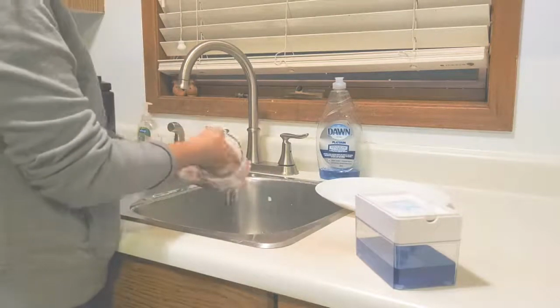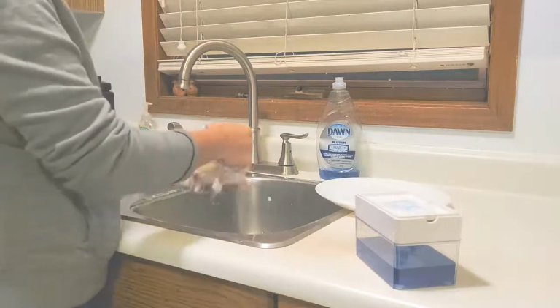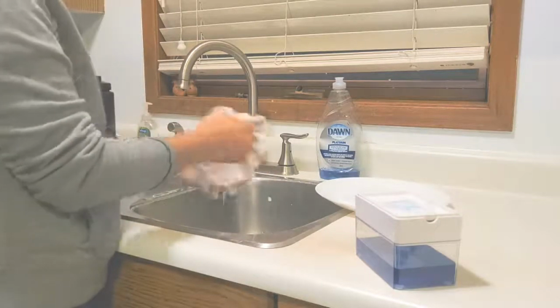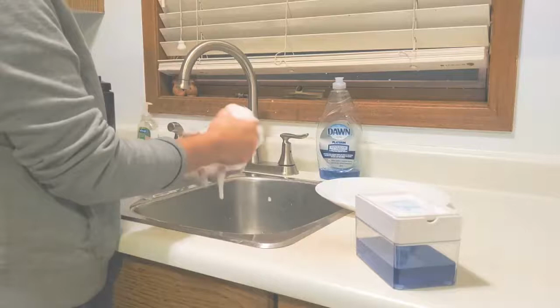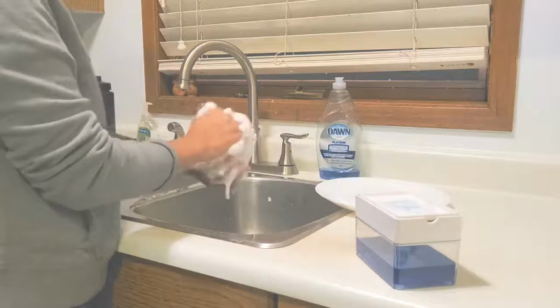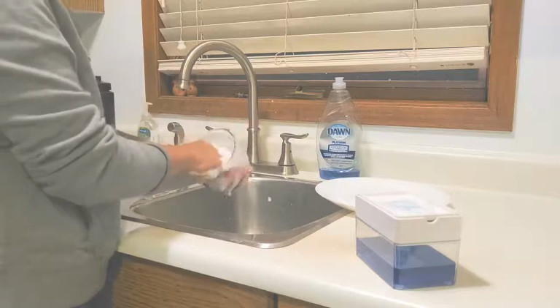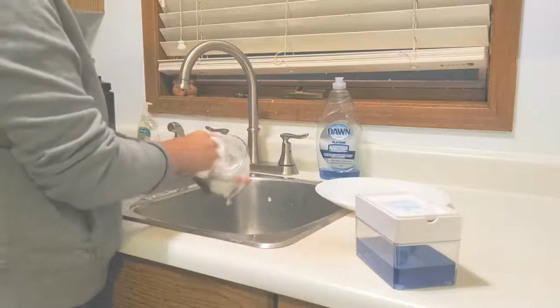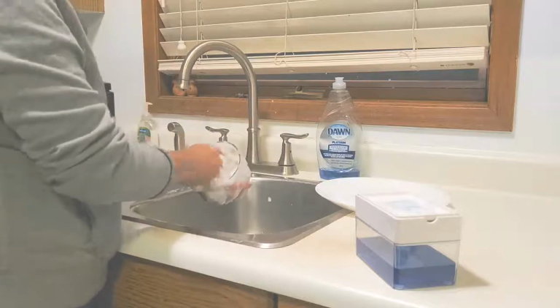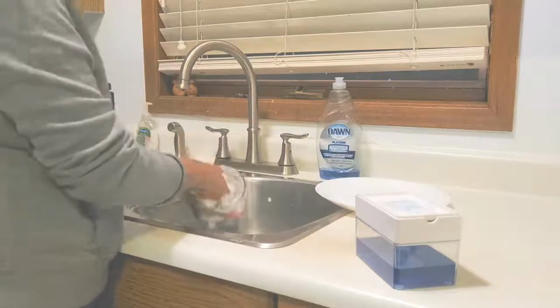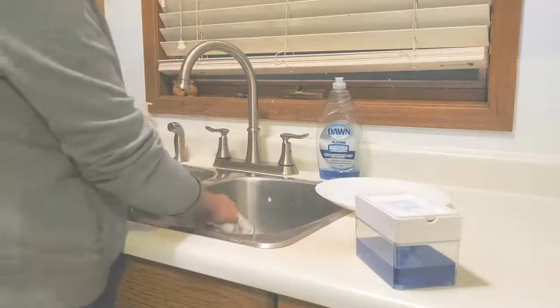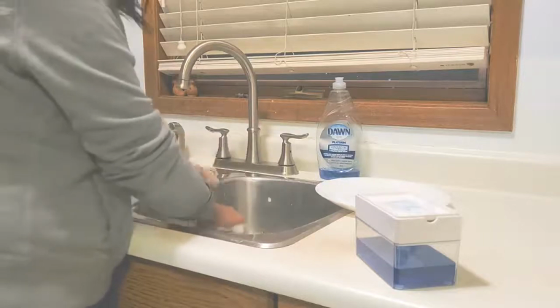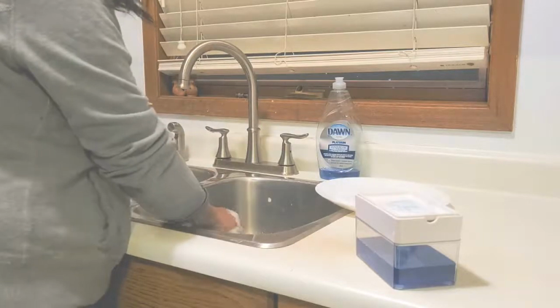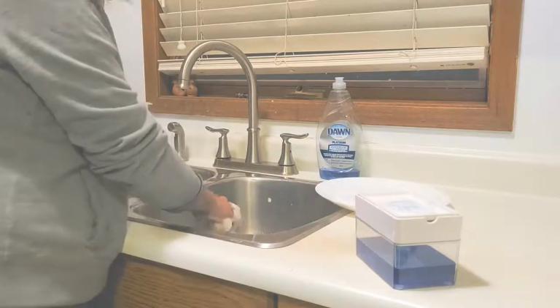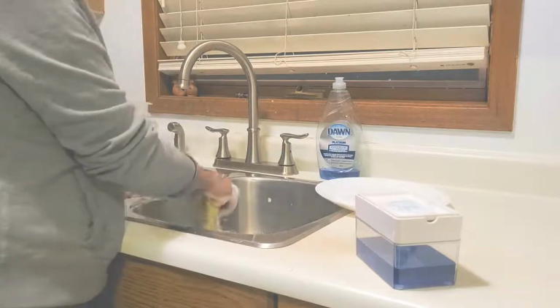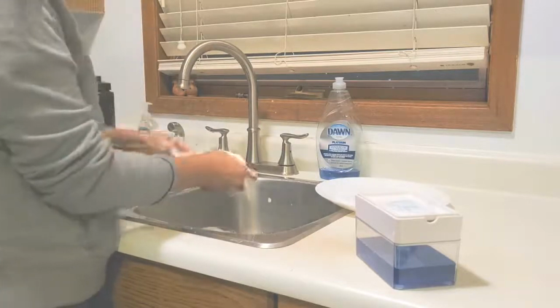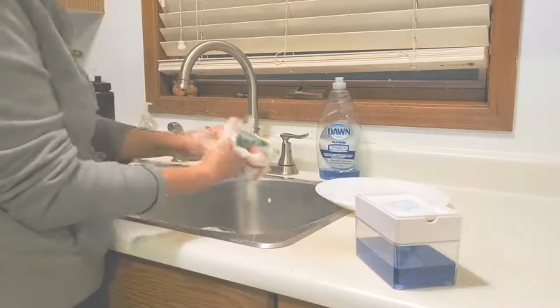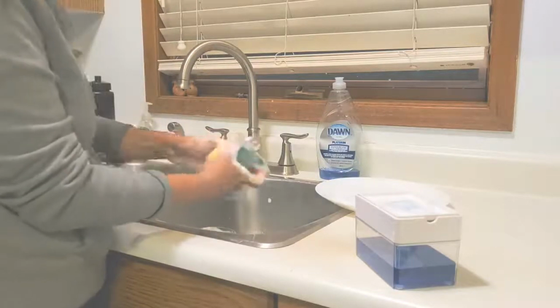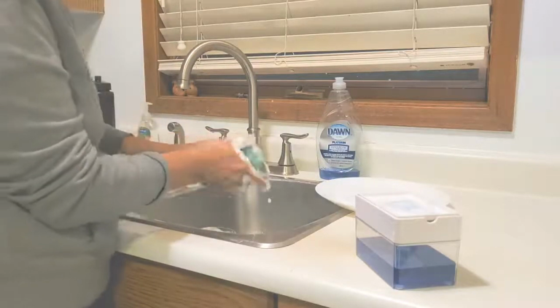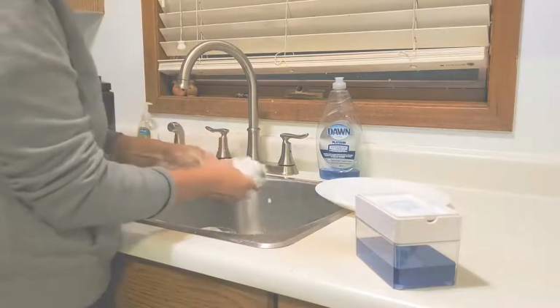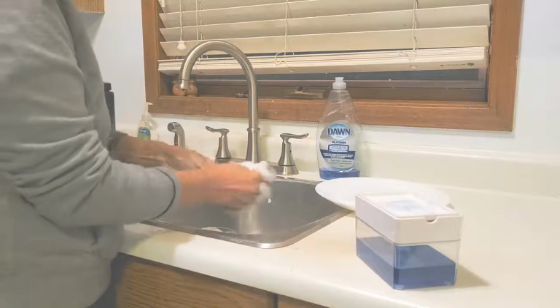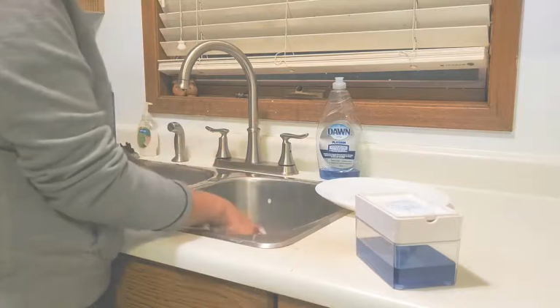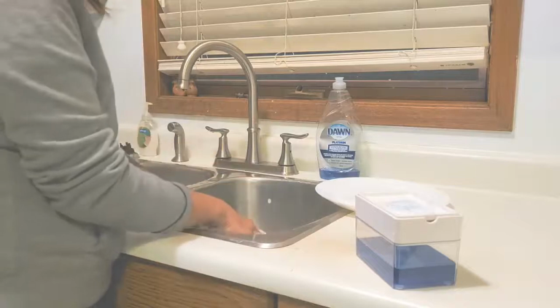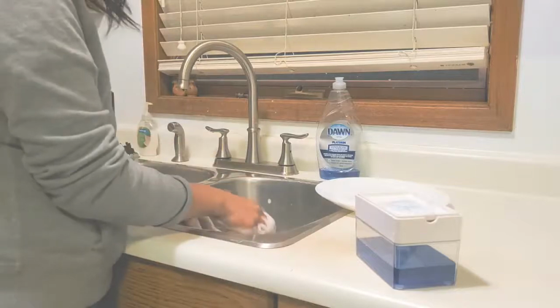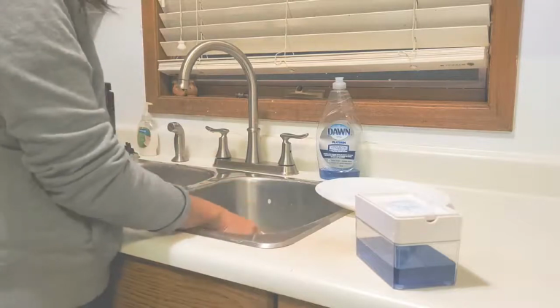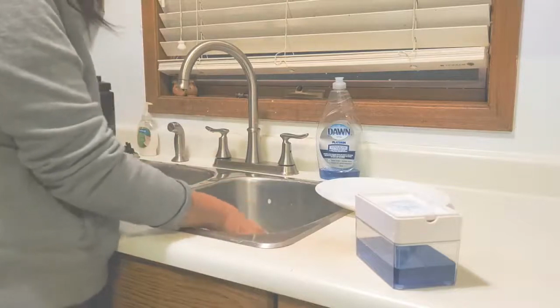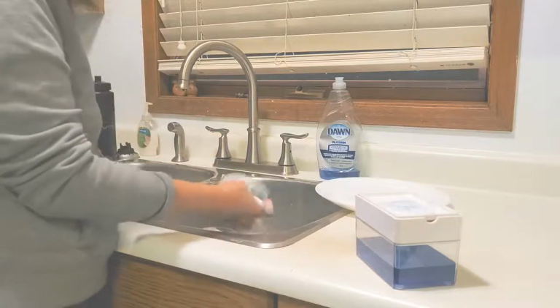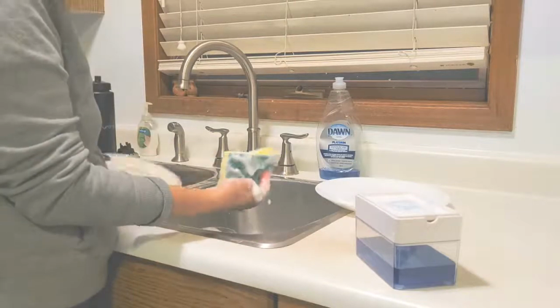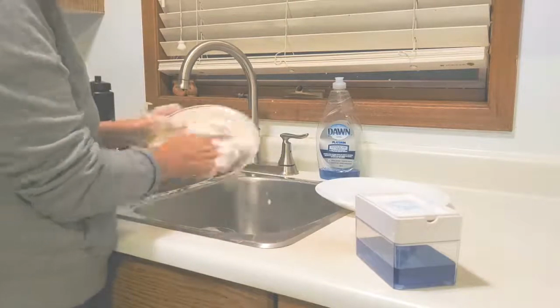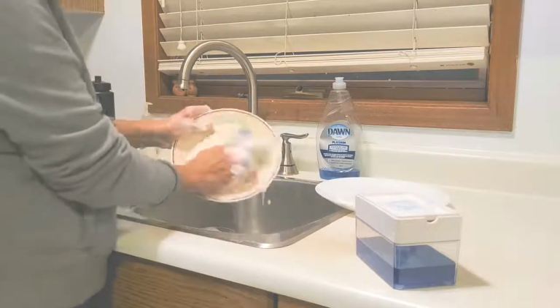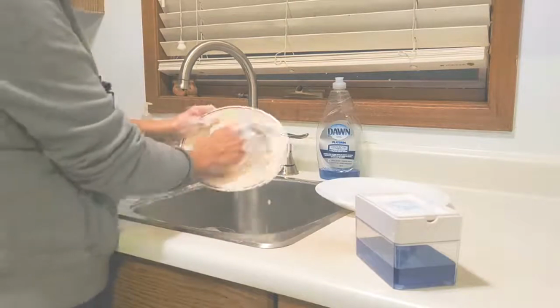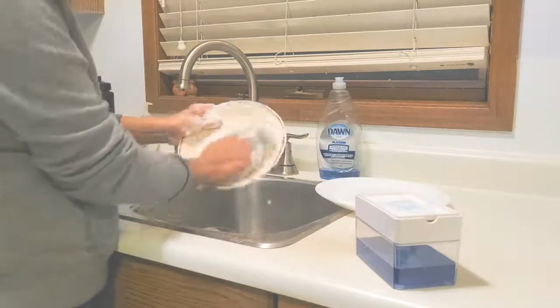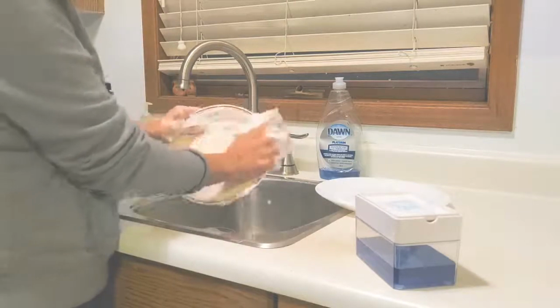I only press it once, didn't press it again. I'm gonna test this — this is a dirty plate.